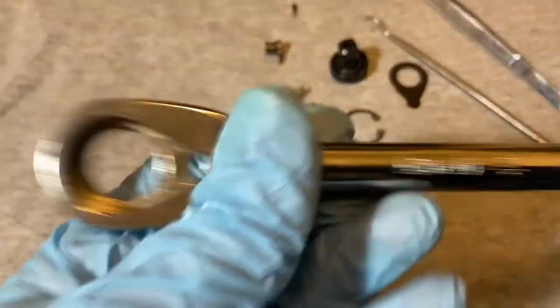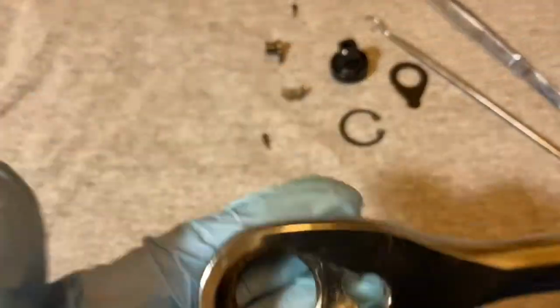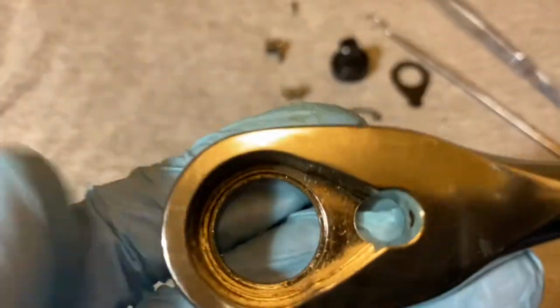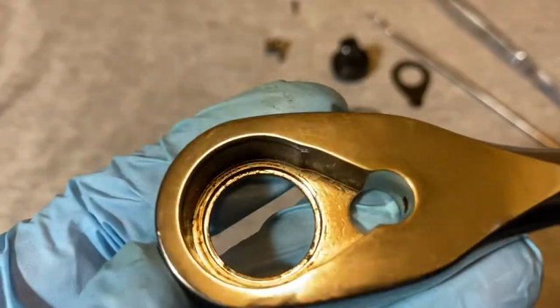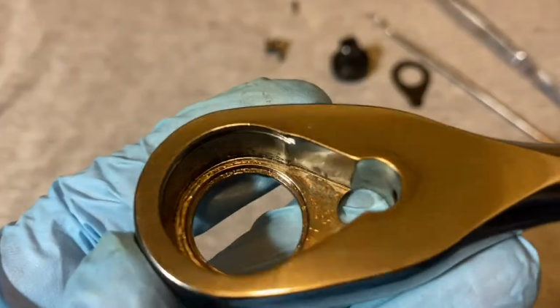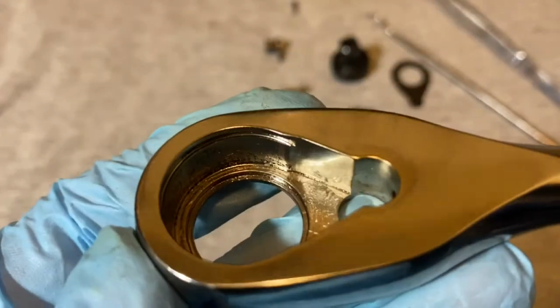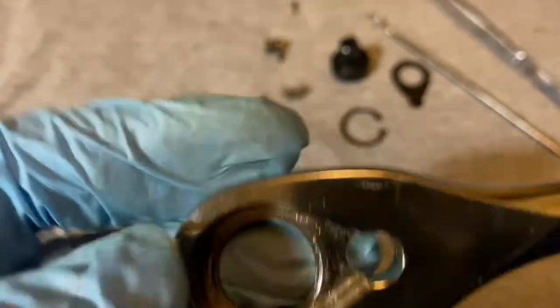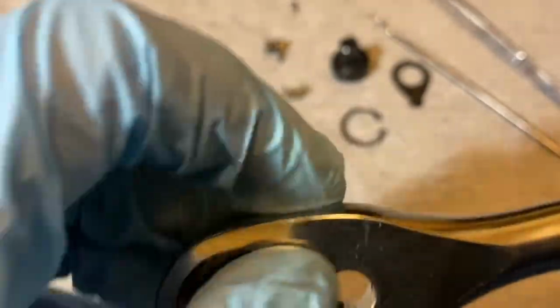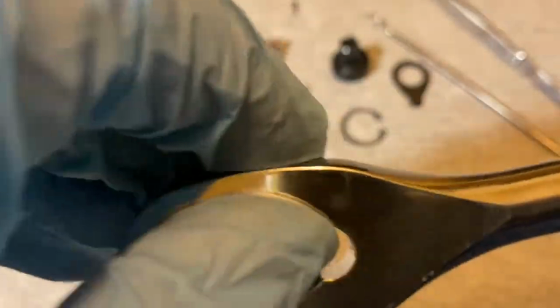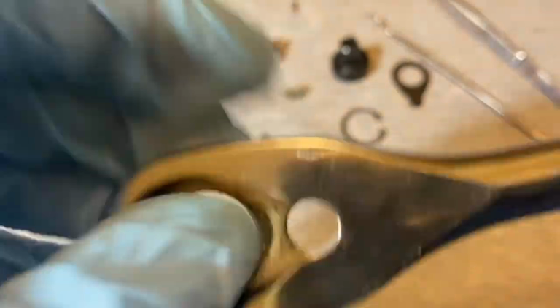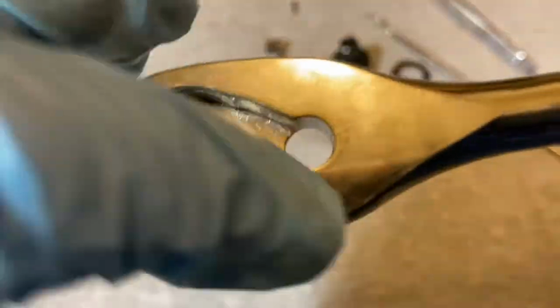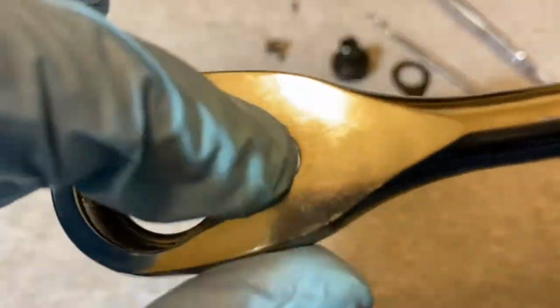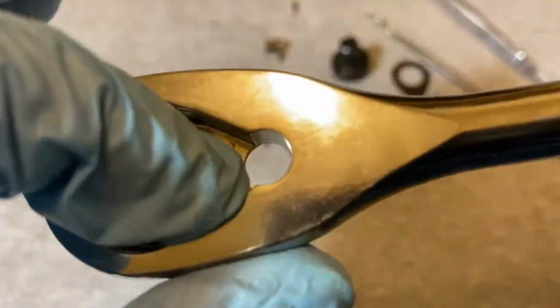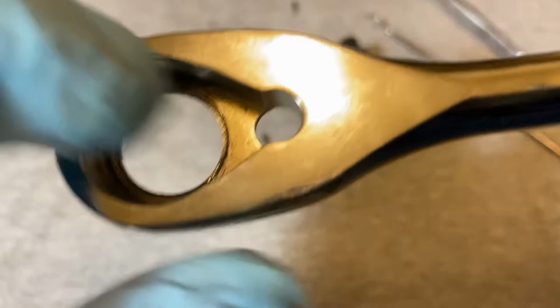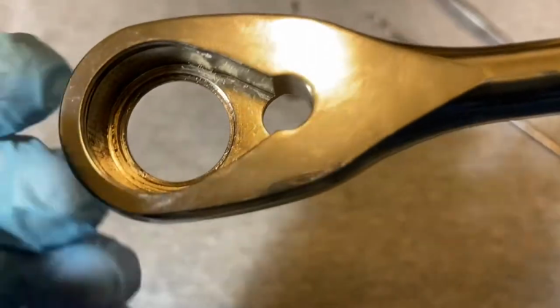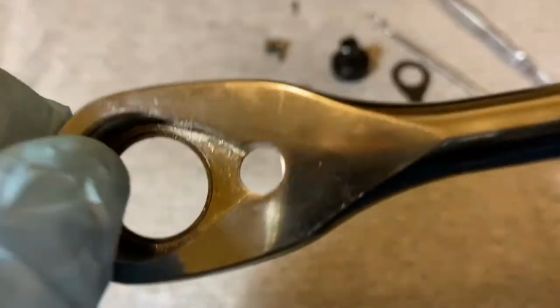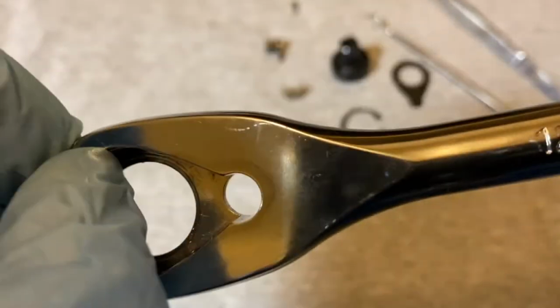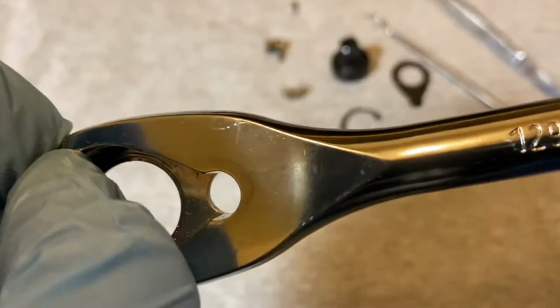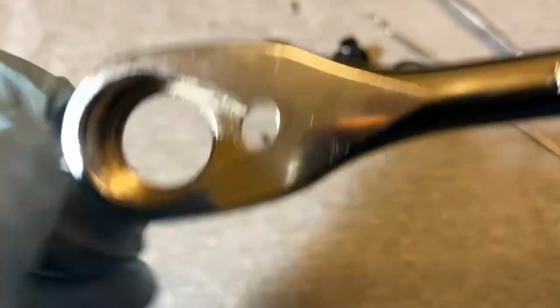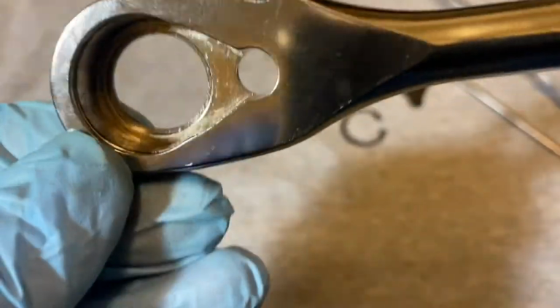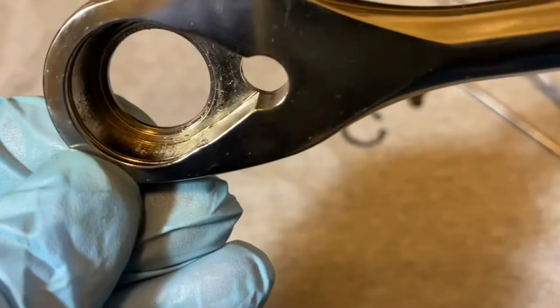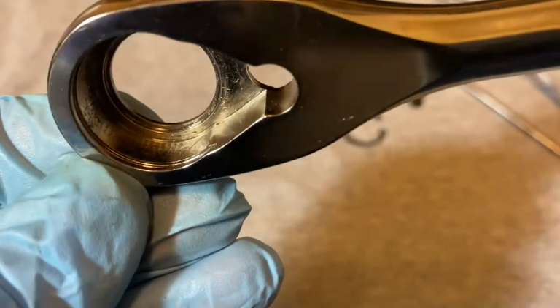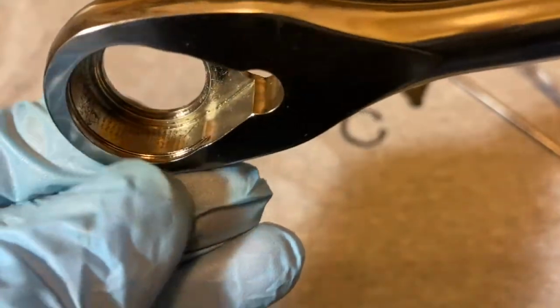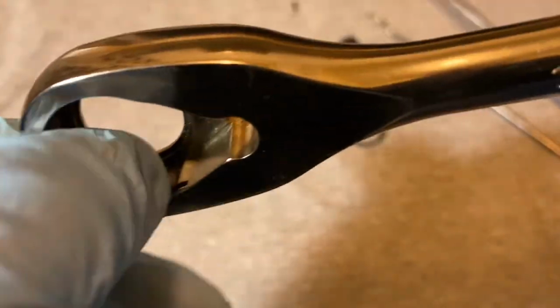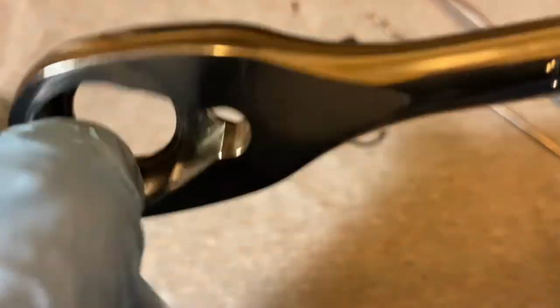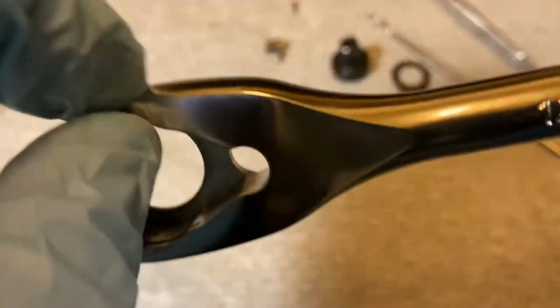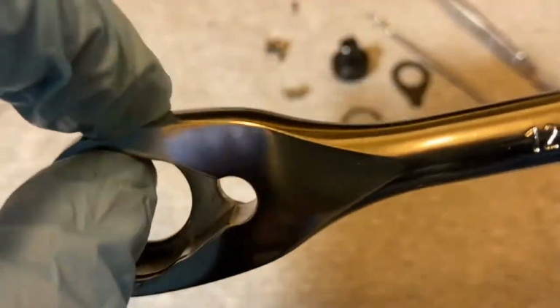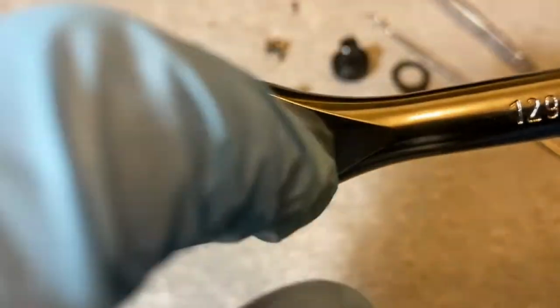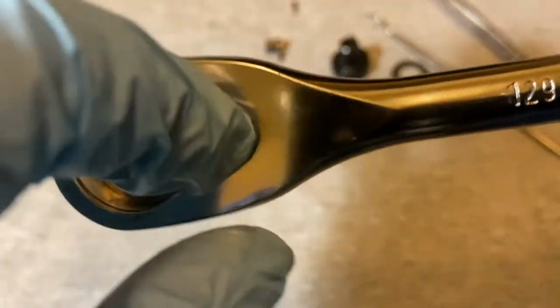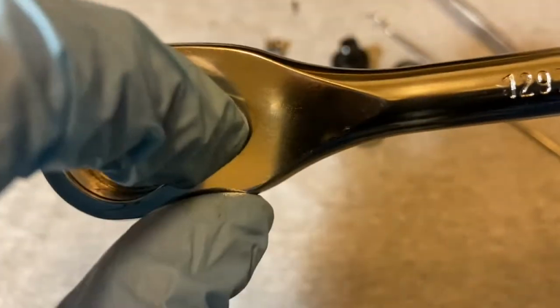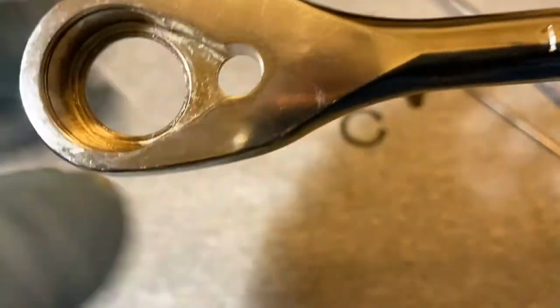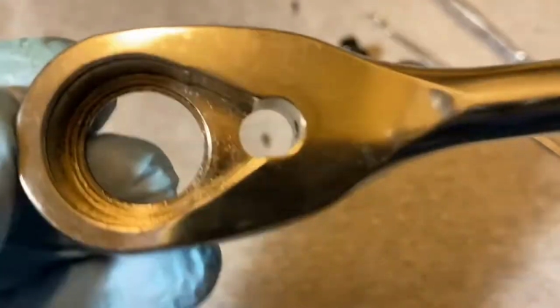Here's a look inside the housing. Like I said, this is really thick here — it's all solid.